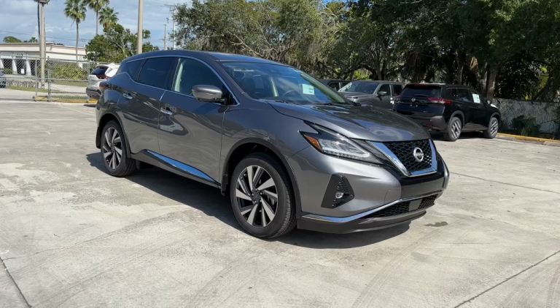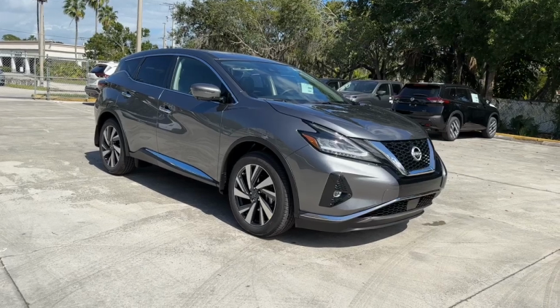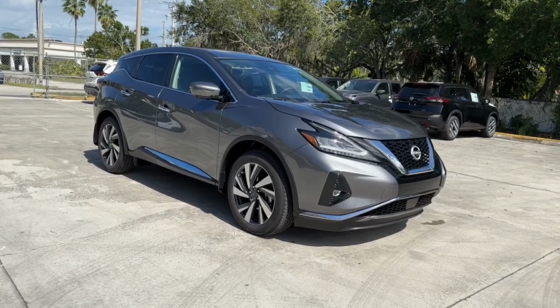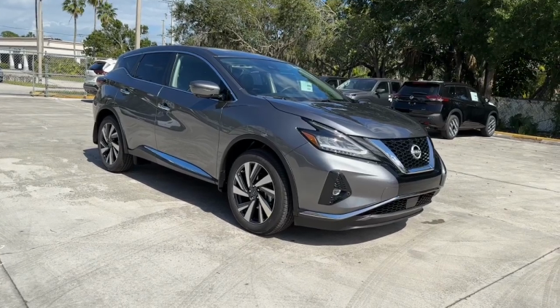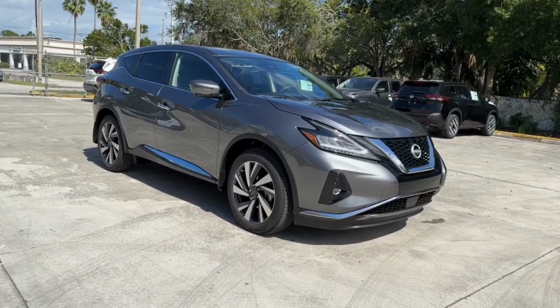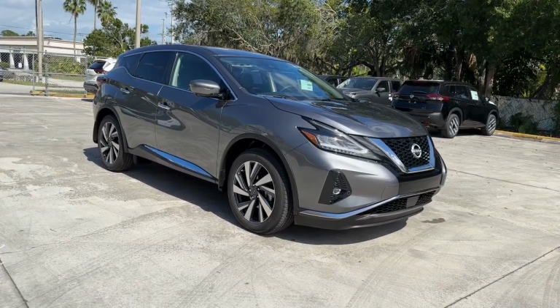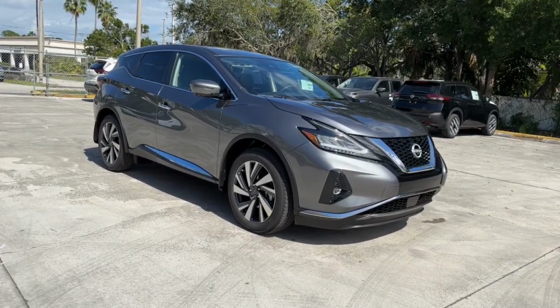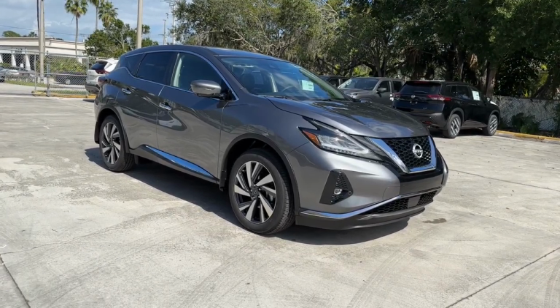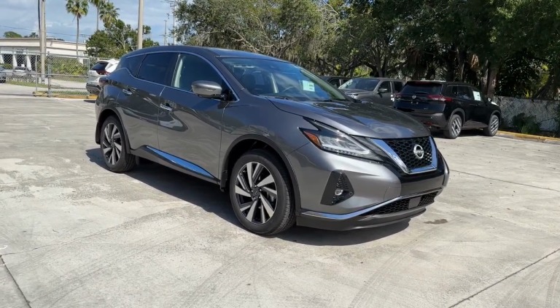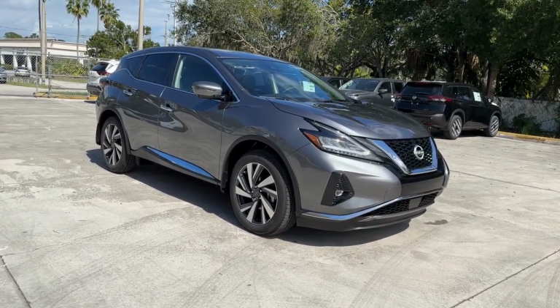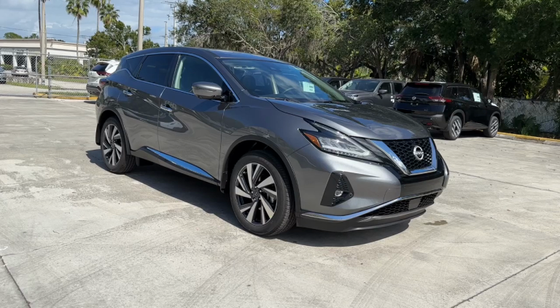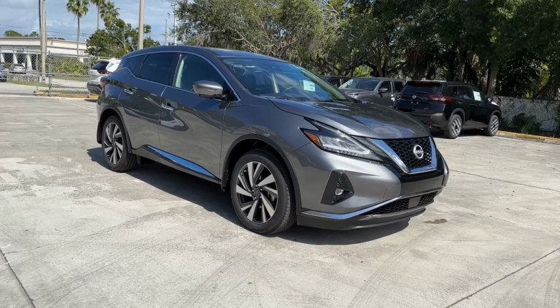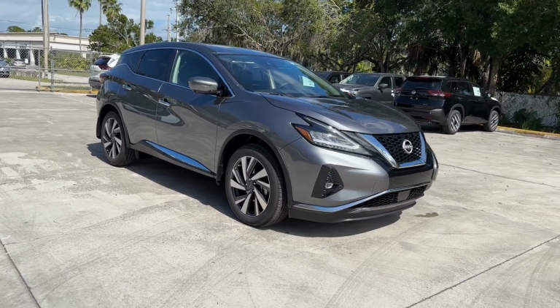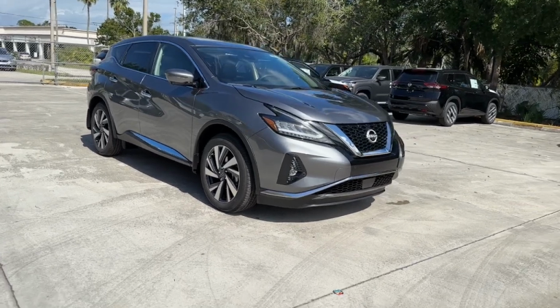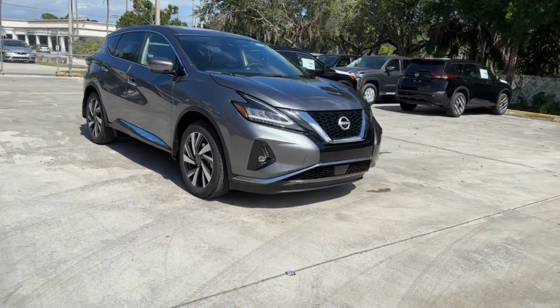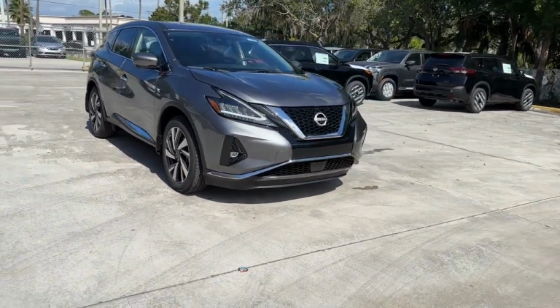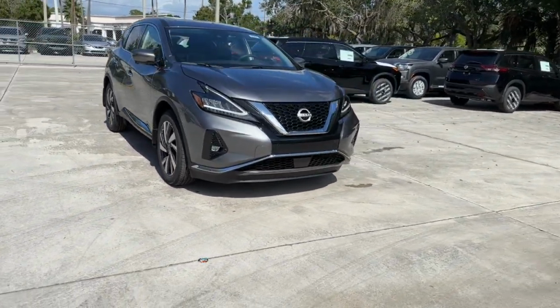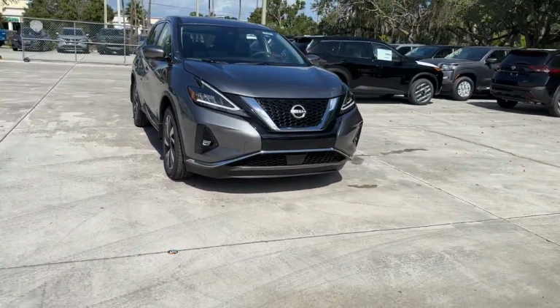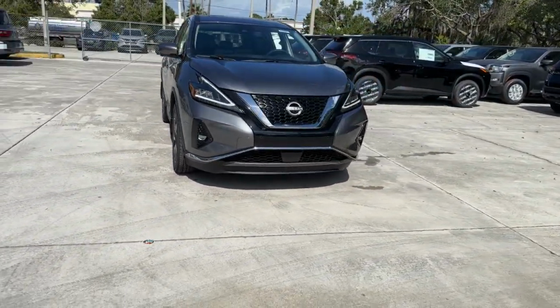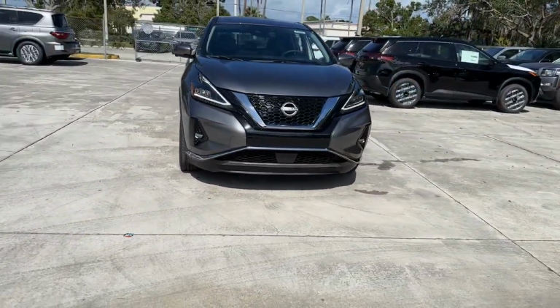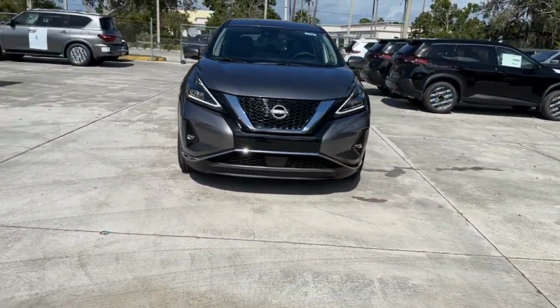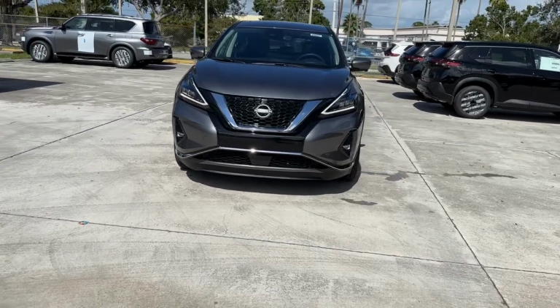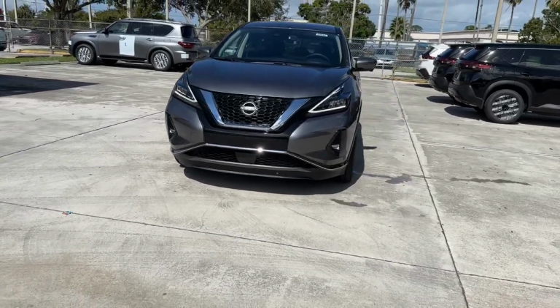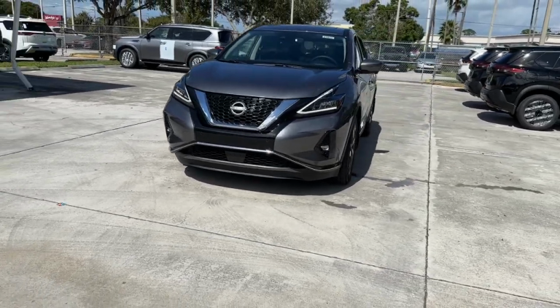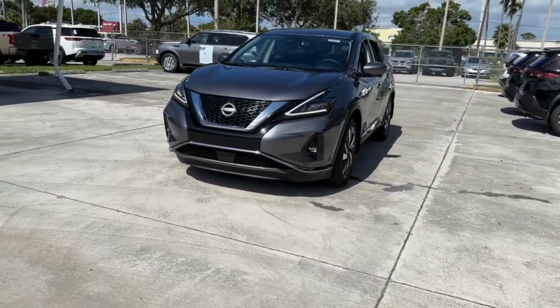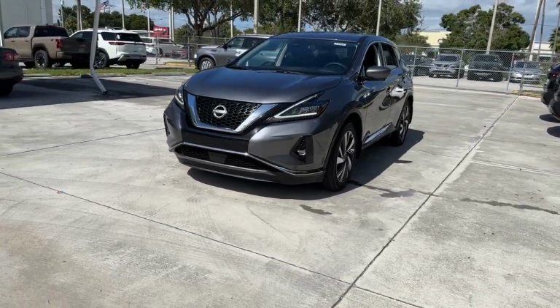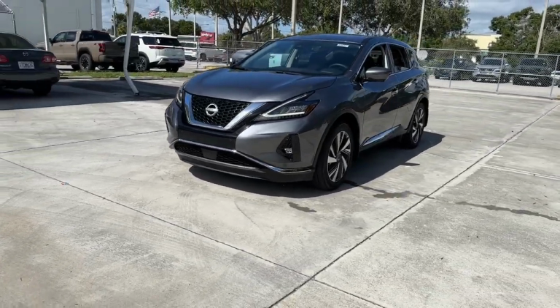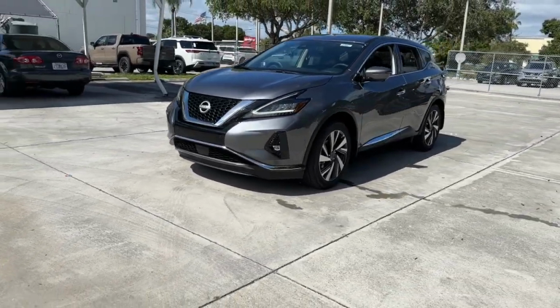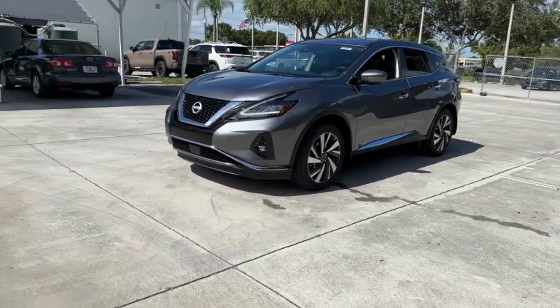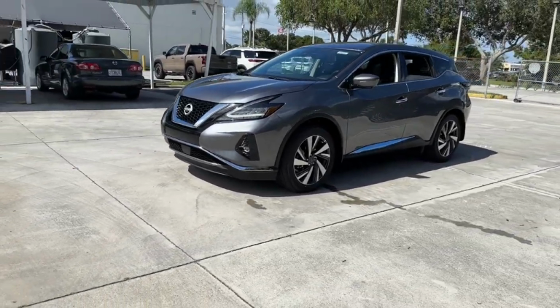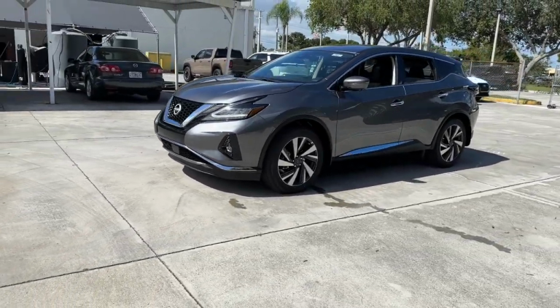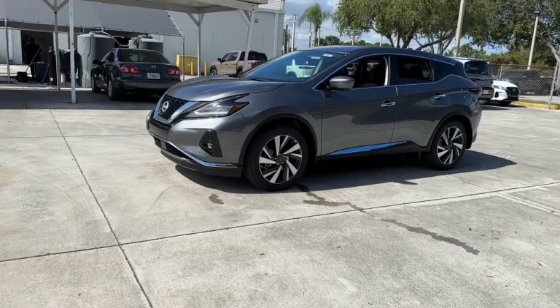Look no further than the 2024 Nissan Murano. Enjoy a view of this Nissan Murano, the sophisticated mid-sized crossover that prioritizes comfort and leverages a suite of advanced tech to keep you safe, connected, and entertained.